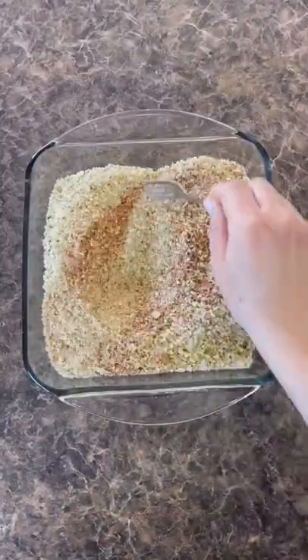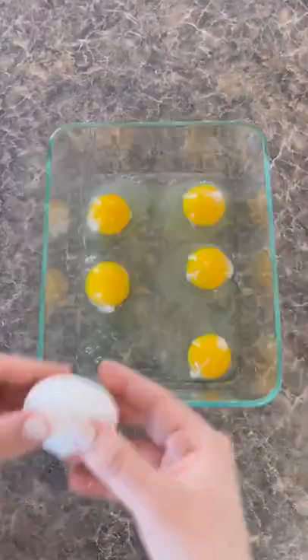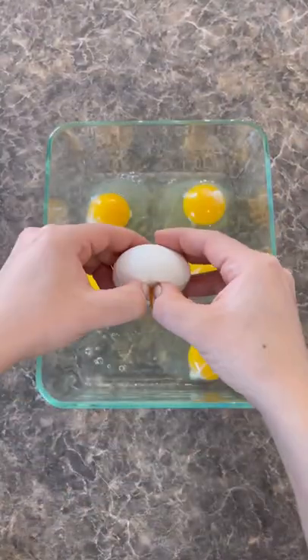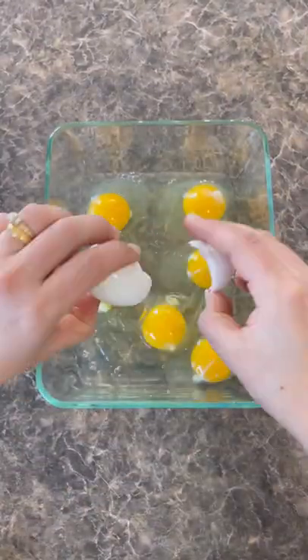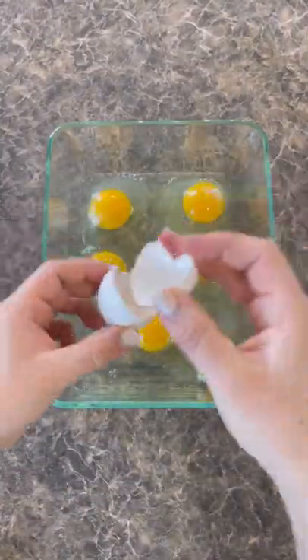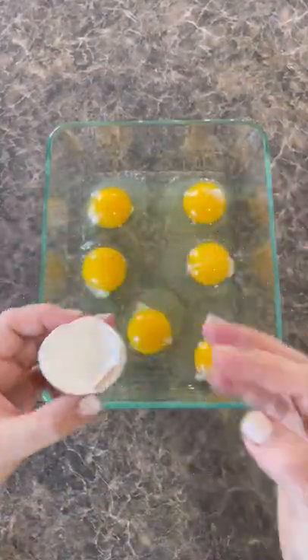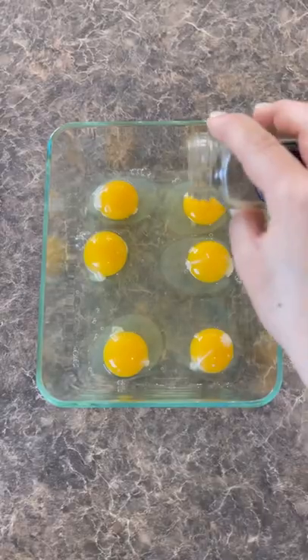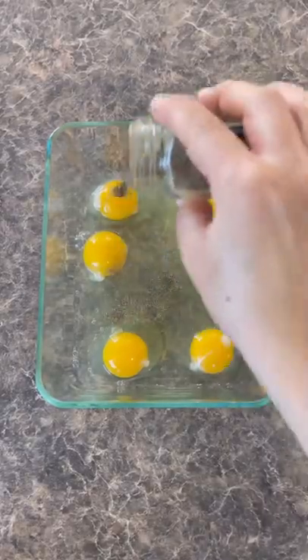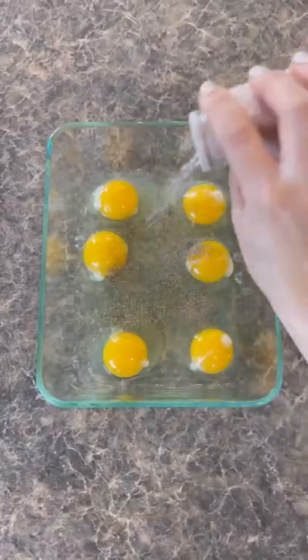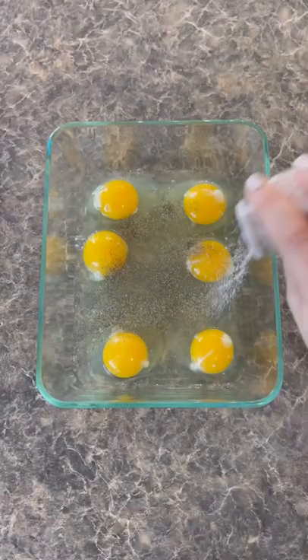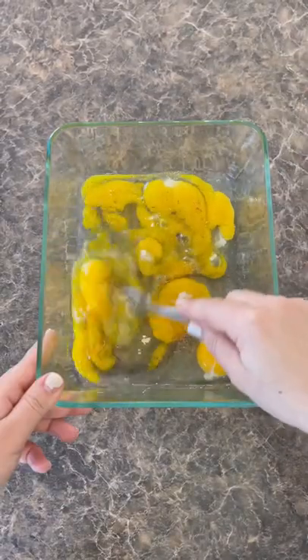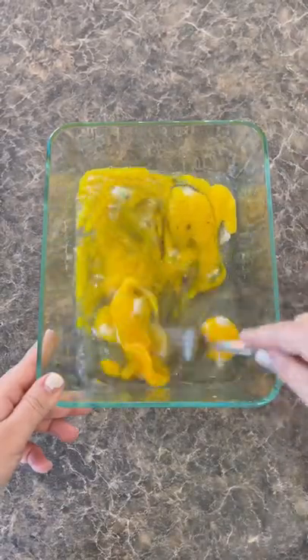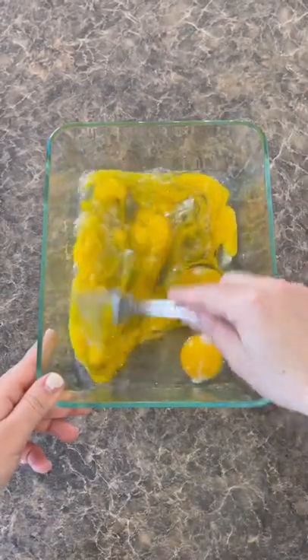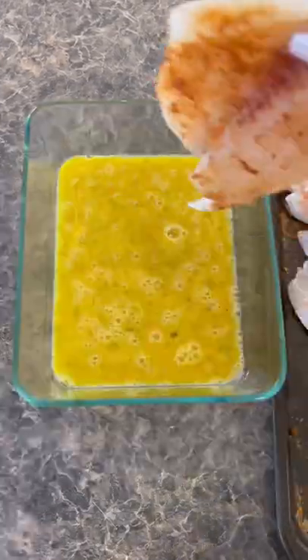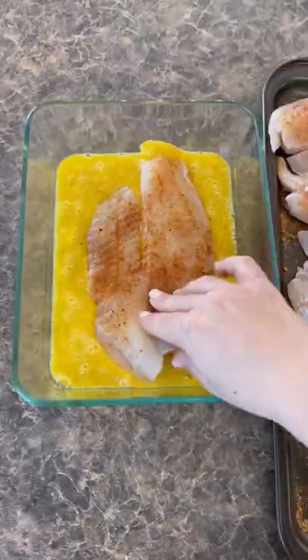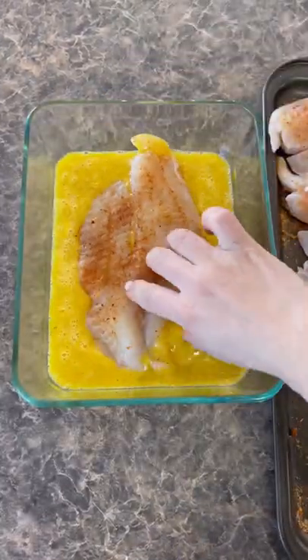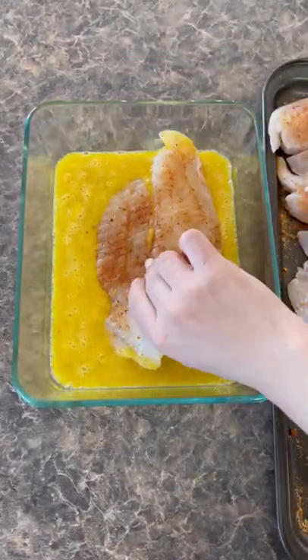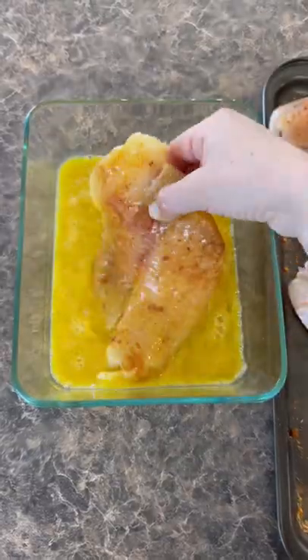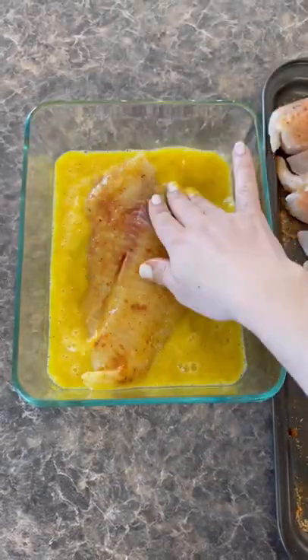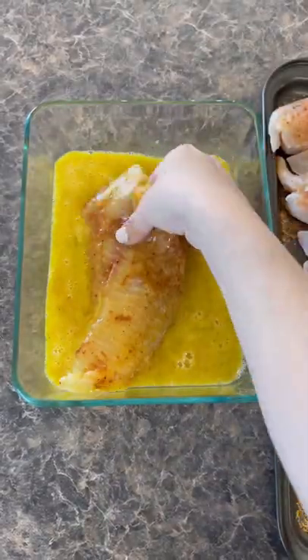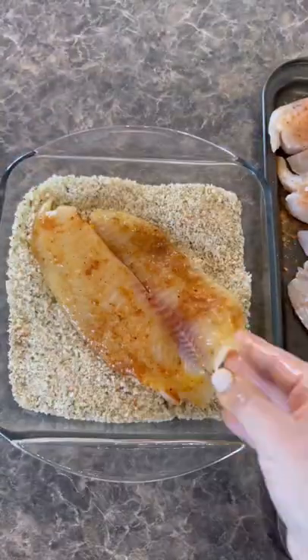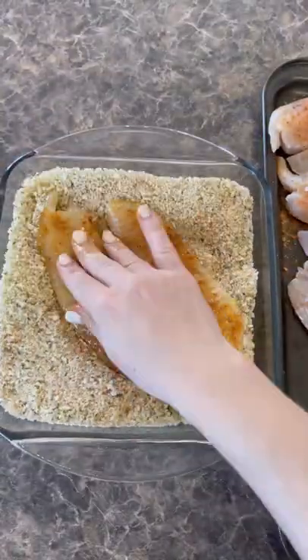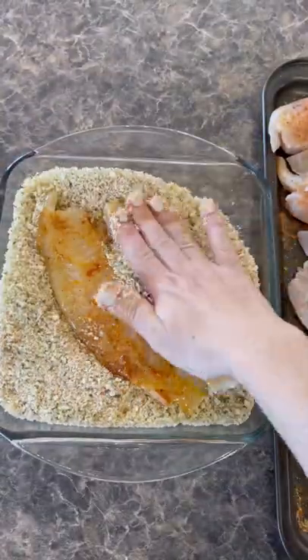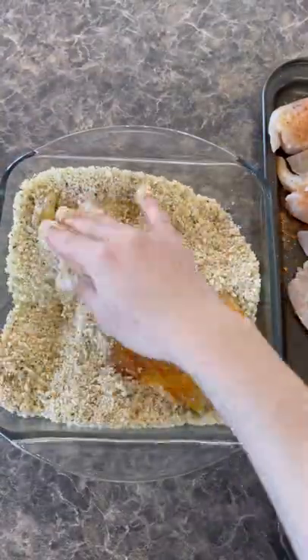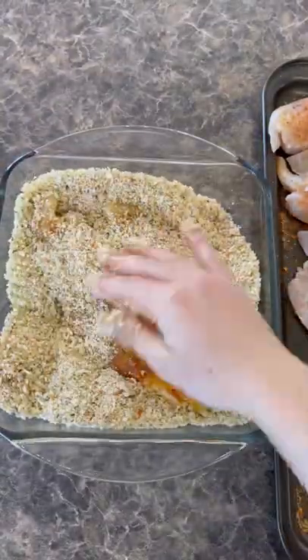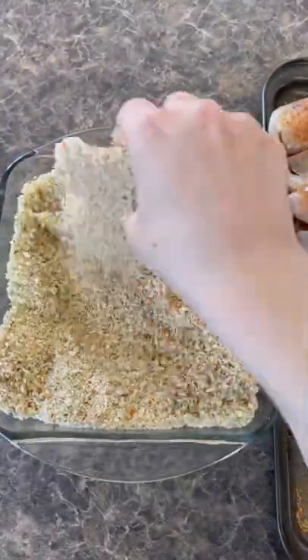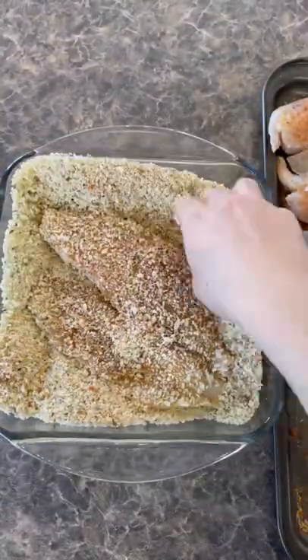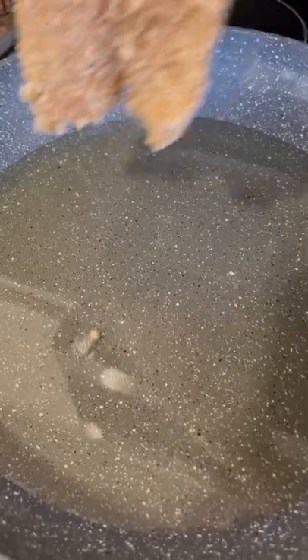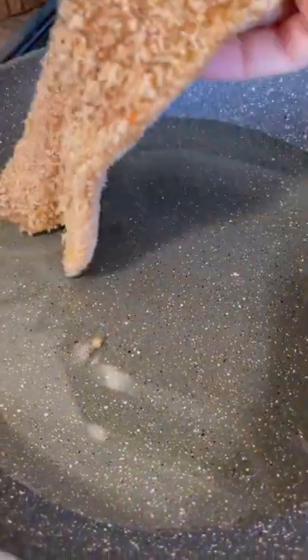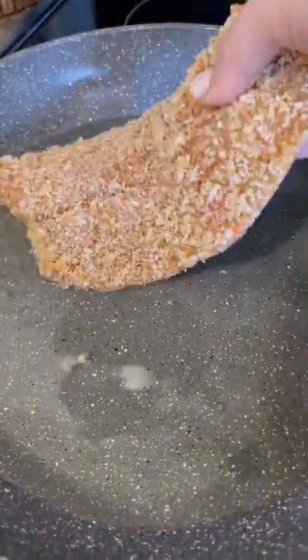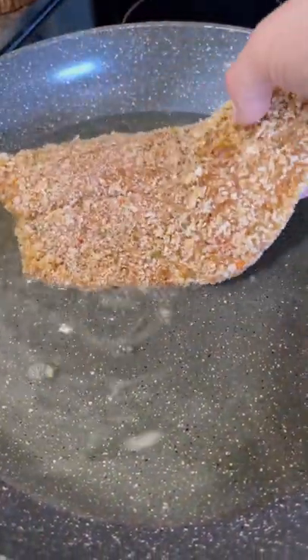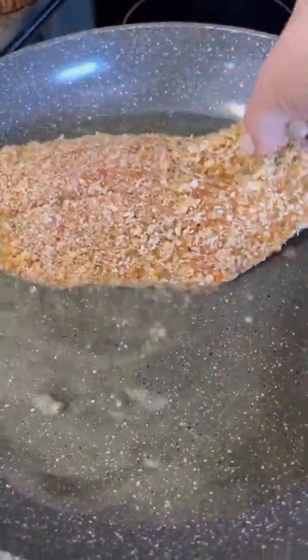In another bowl, crack six eggs, season with salt and pepper, and whisk. Take the fish, dip it in the egg mixture first, then into the breadcrumbs. Make sure you cover it really well with the breadcrumbs. Then it's time to fry it — pan fry the tilapia on medium to high heat.